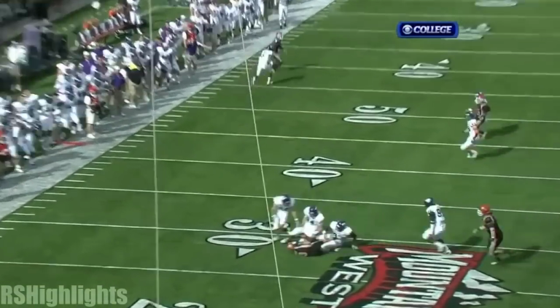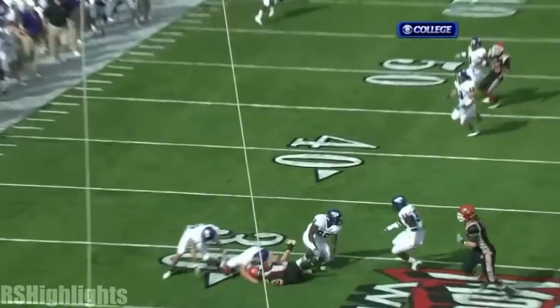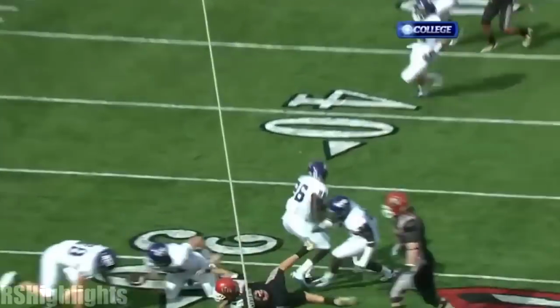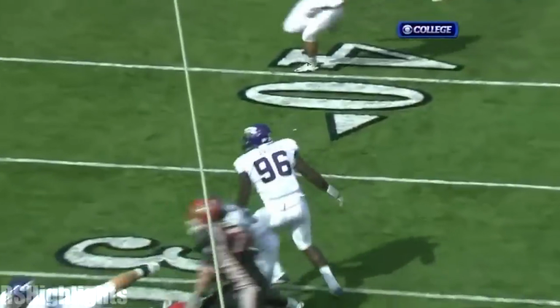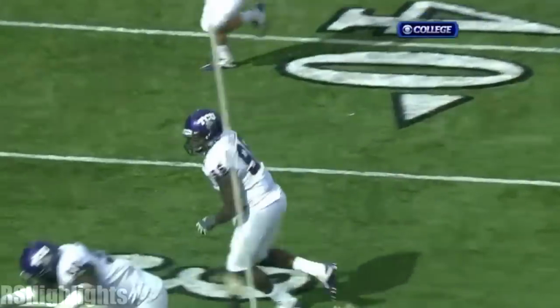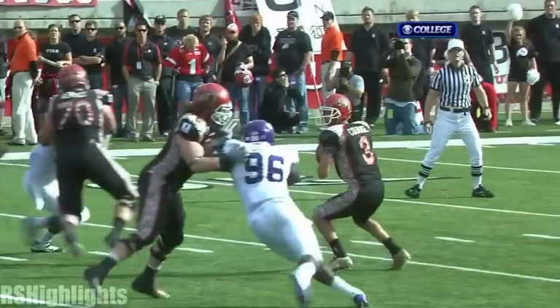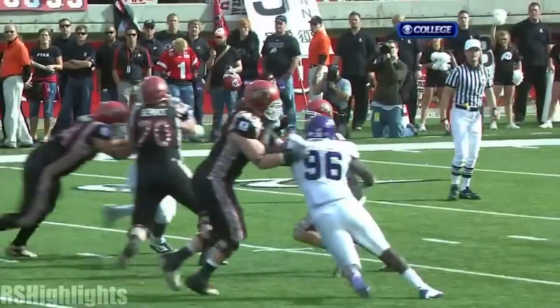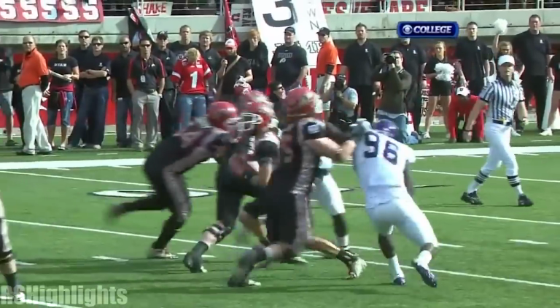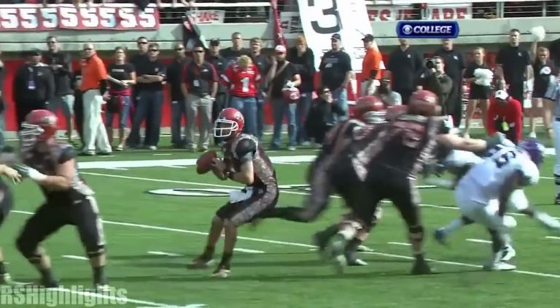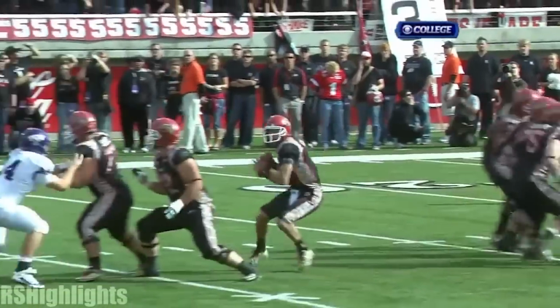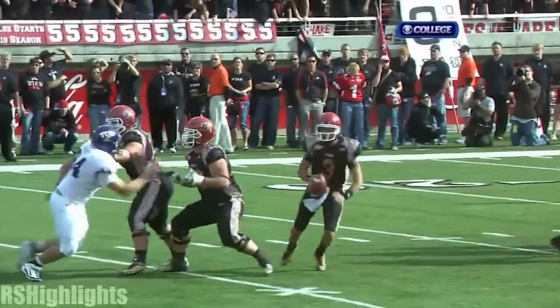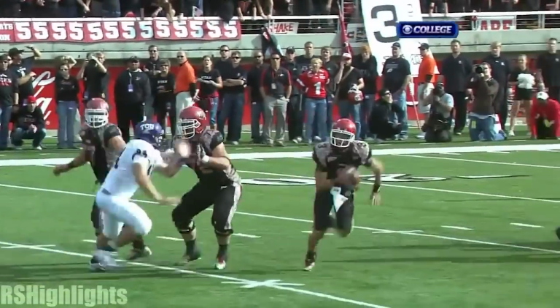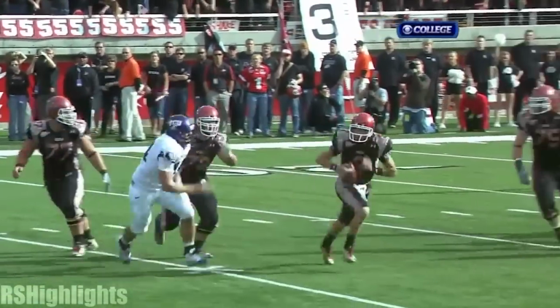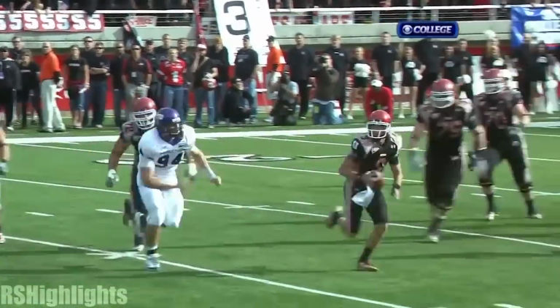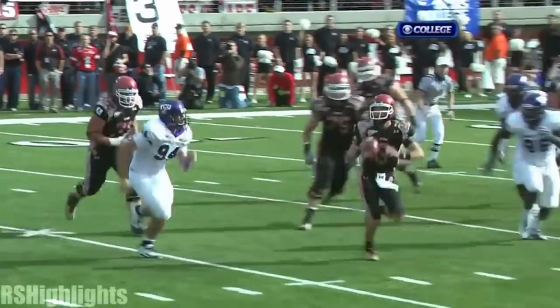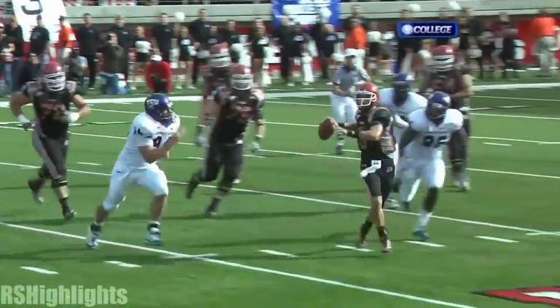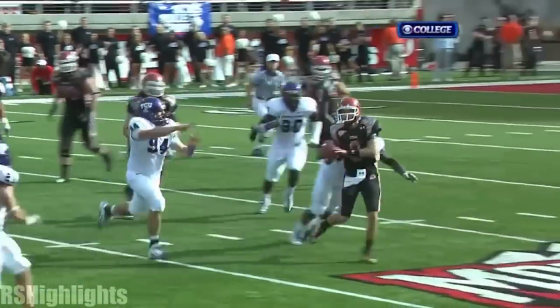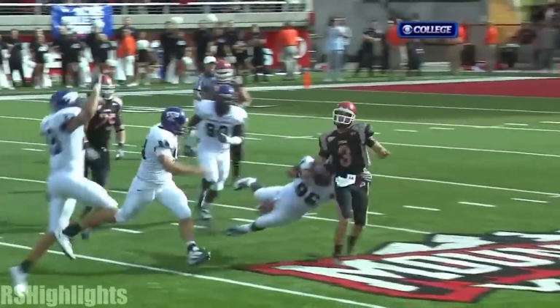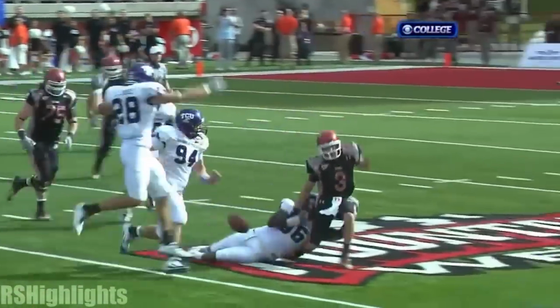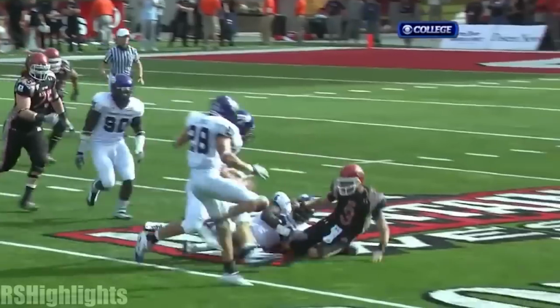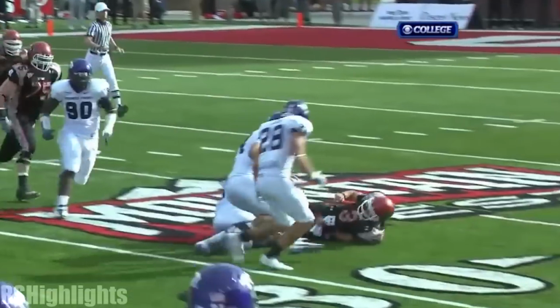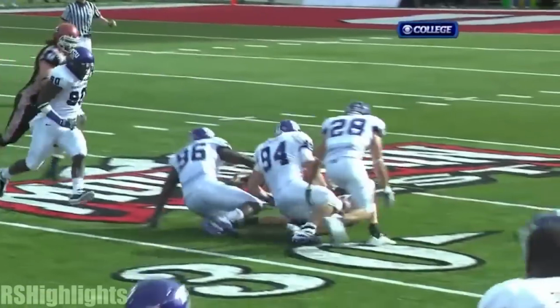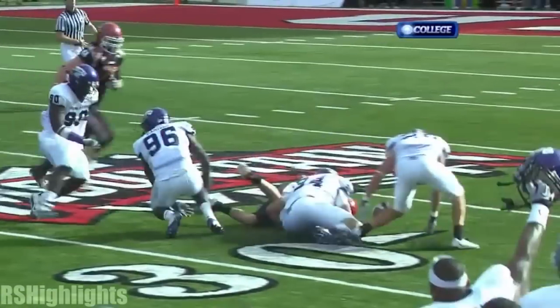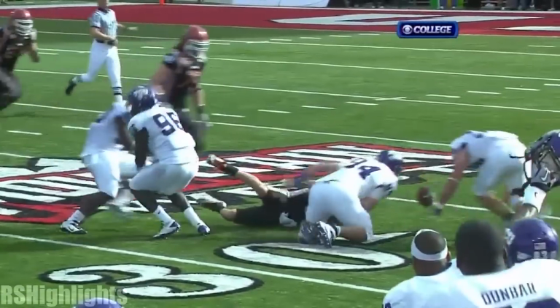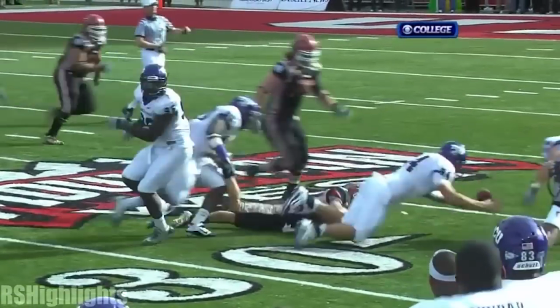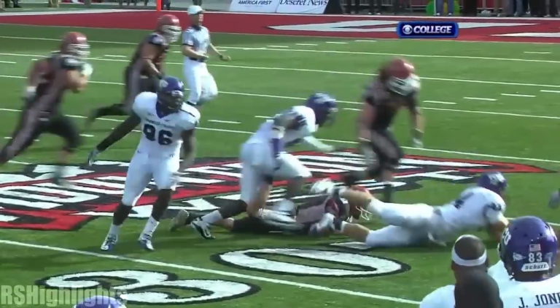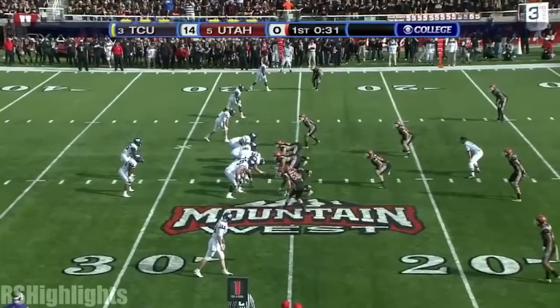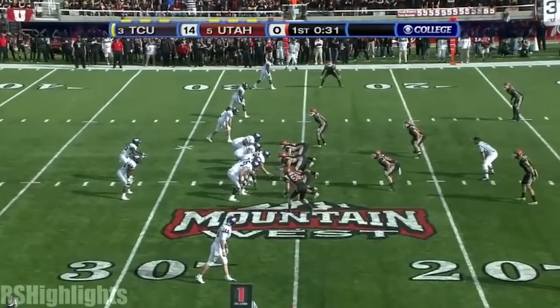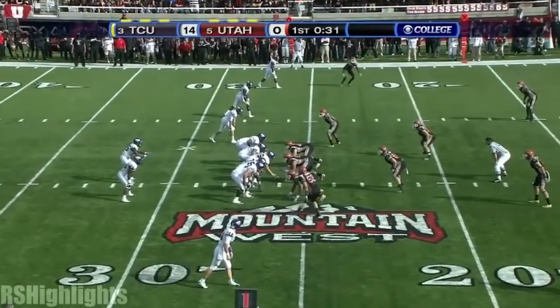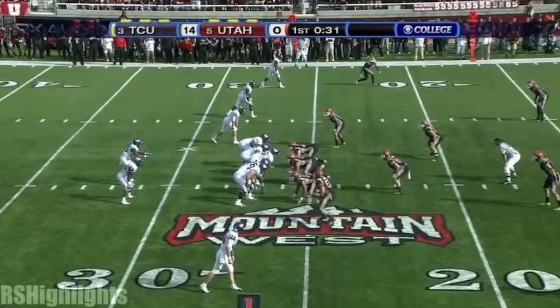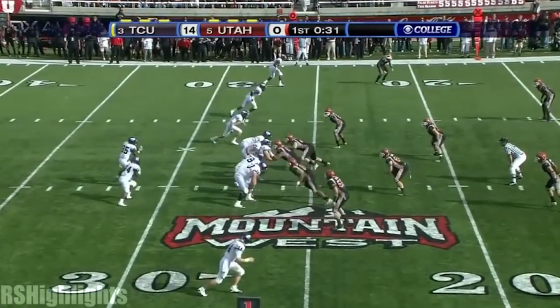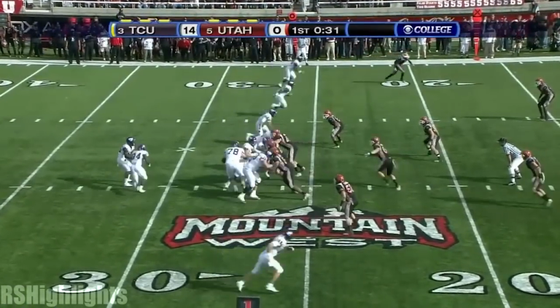You can't pump fake two or three times. It has to become the scramble drill. The deep receivers come shallow, the shallow receivers go deep, everybody in the middle tracks the quarterback. The quarterback is in danger of letting this game slip away.